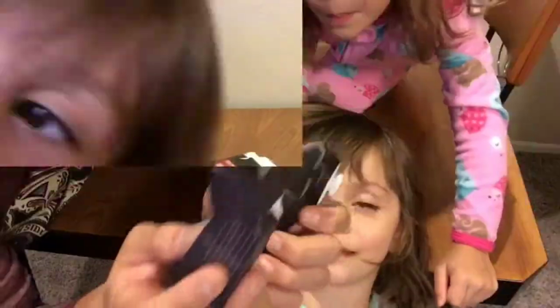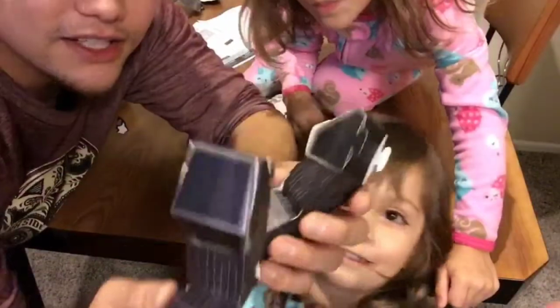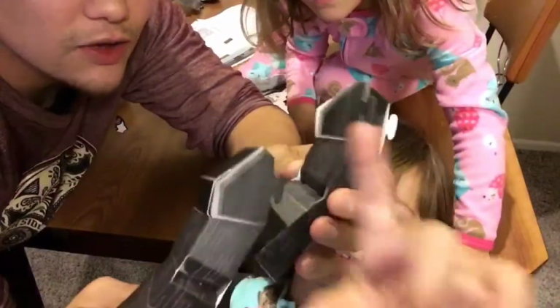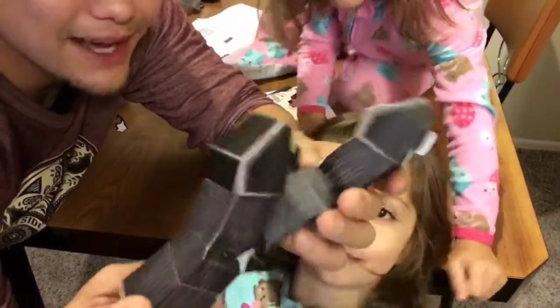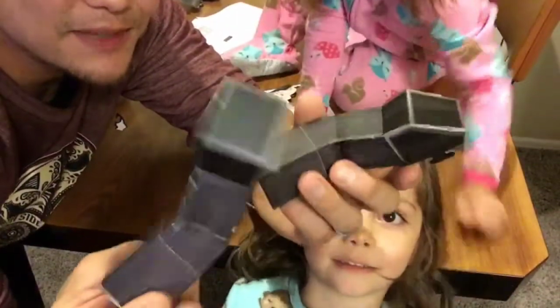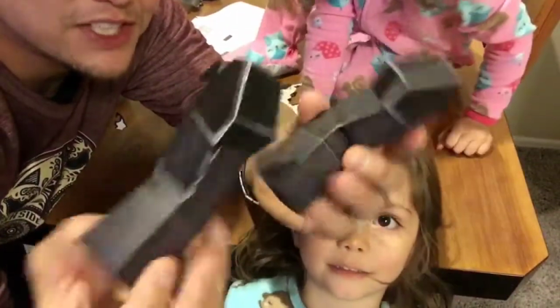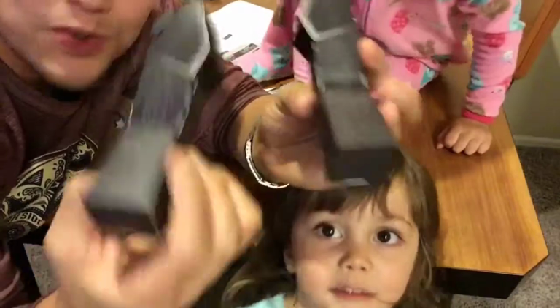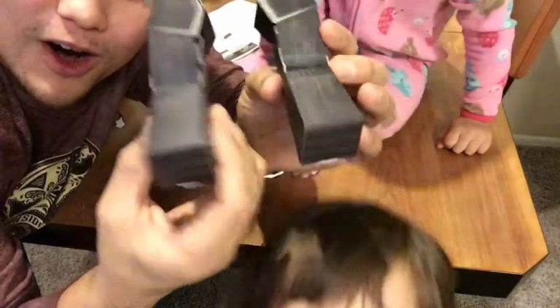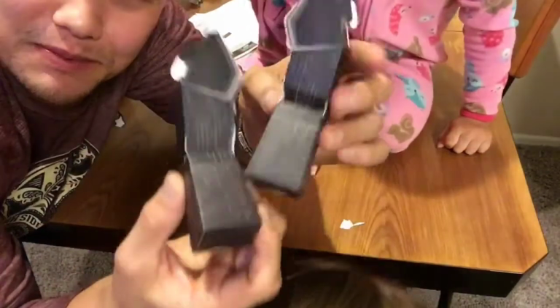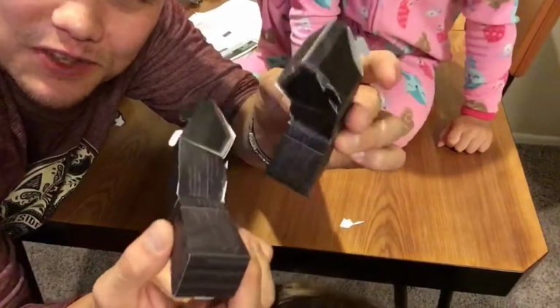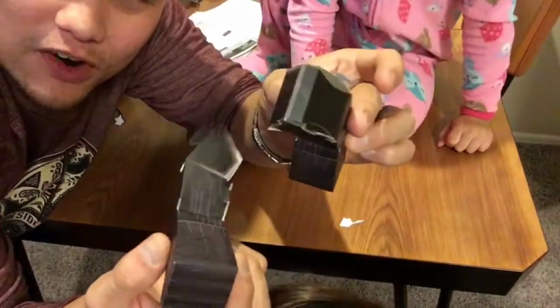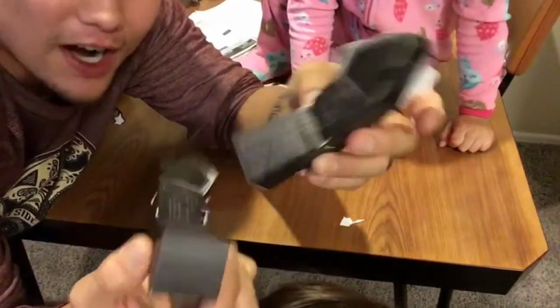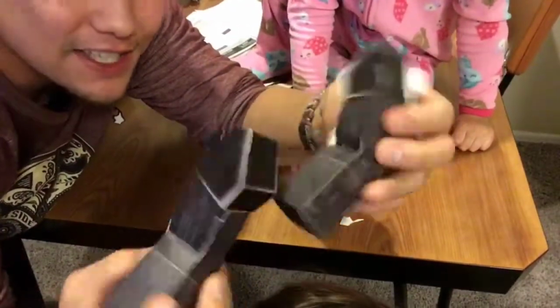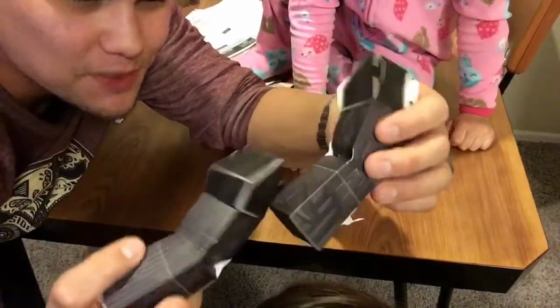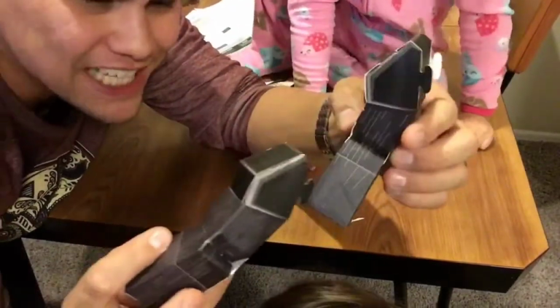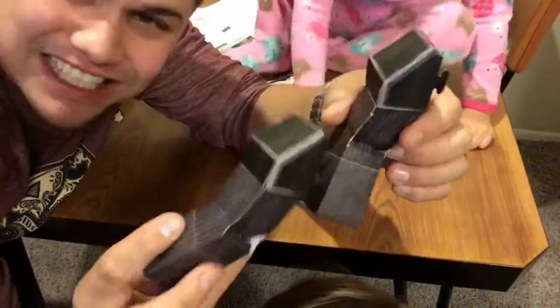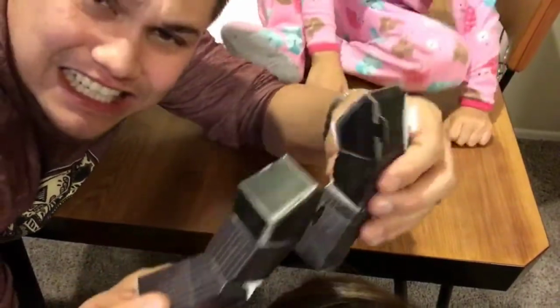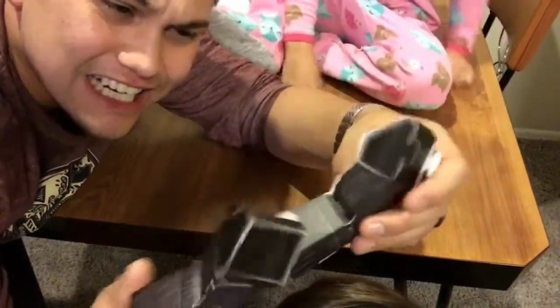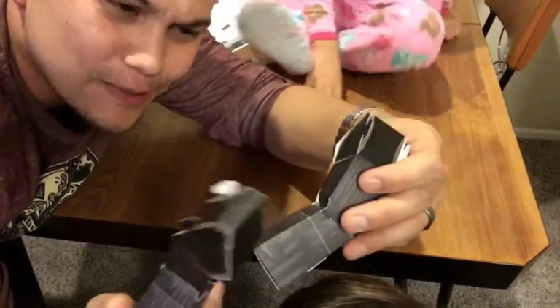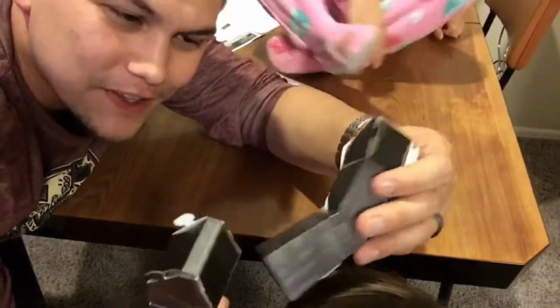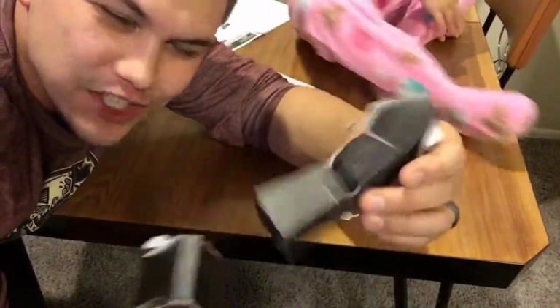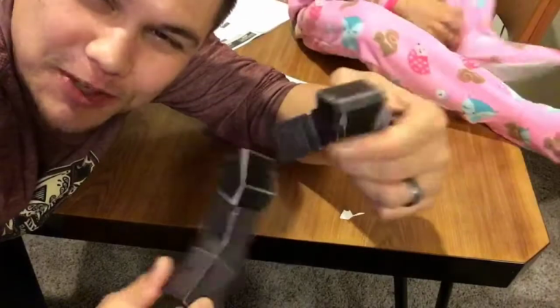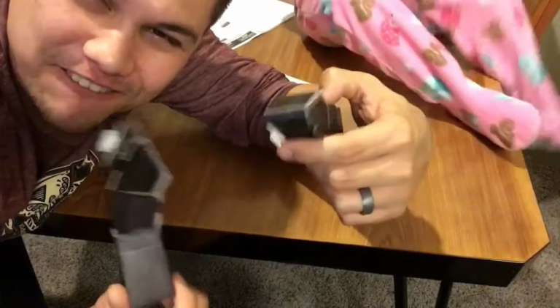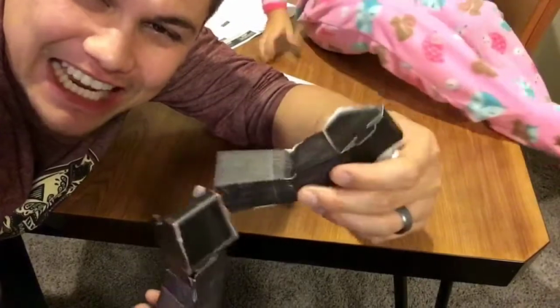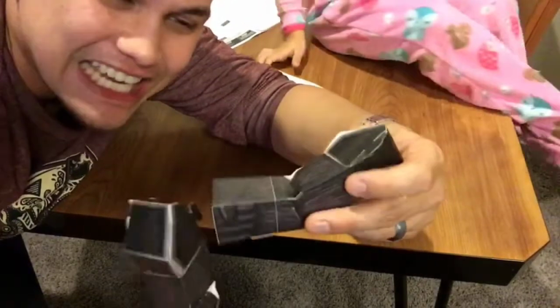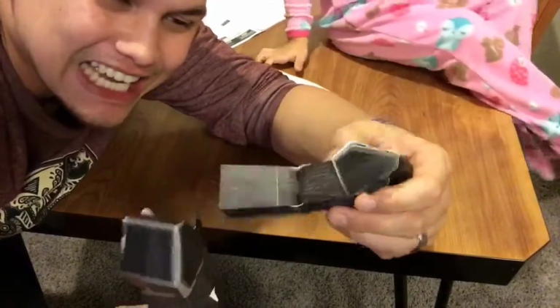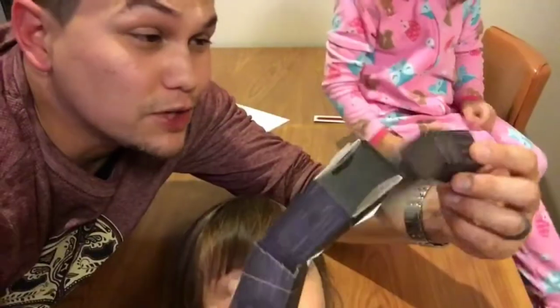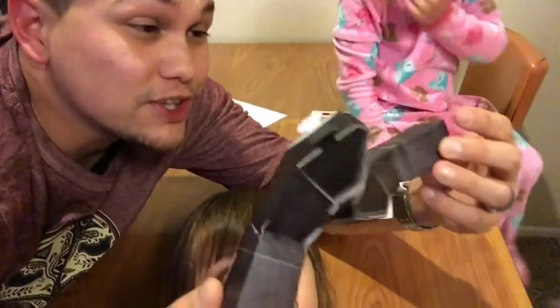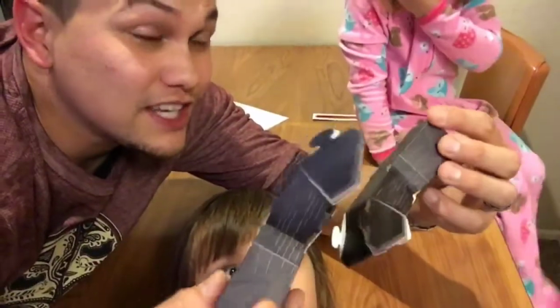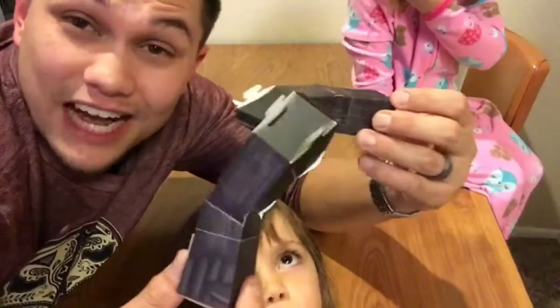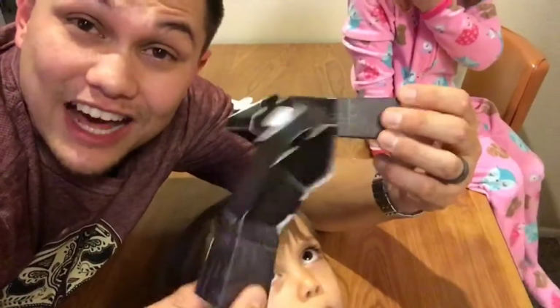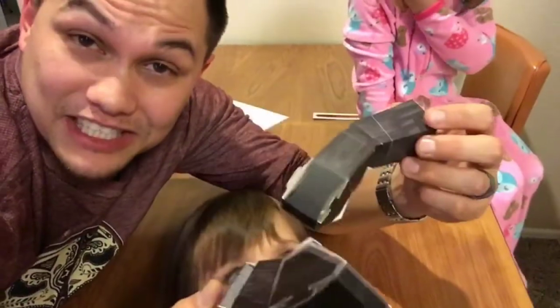Okay so we managed to make two arms so far. I gotta tell you it's pretty challenging. The instructions are pretty big. When you're building this thing you gotta have a lot of patience.